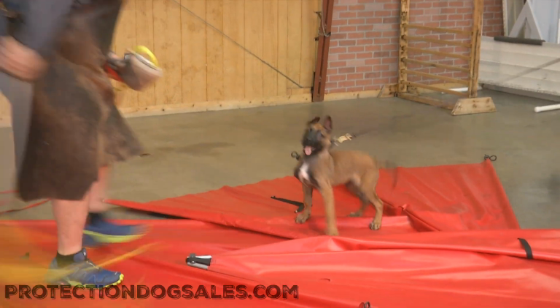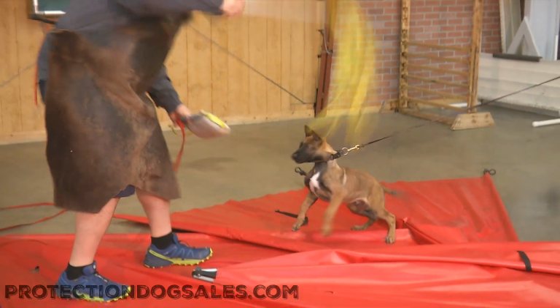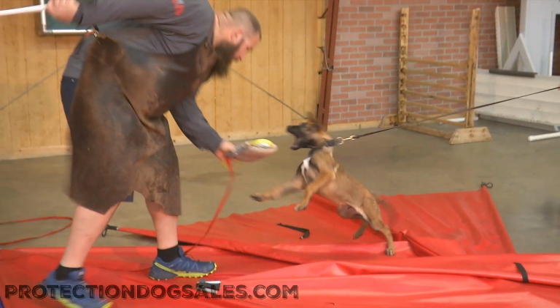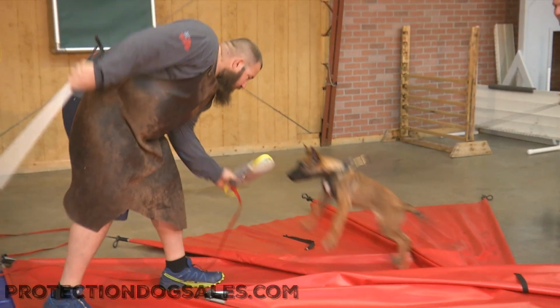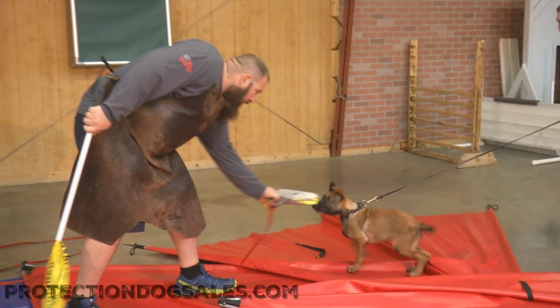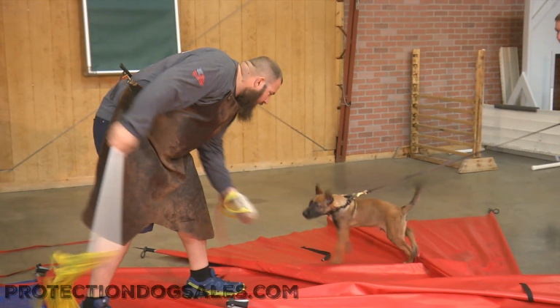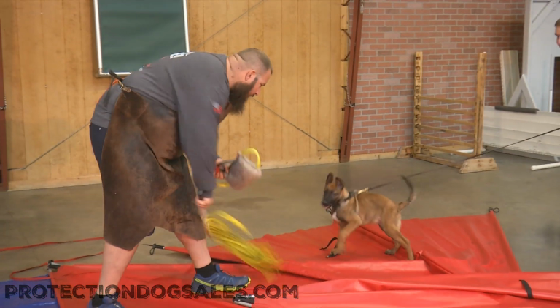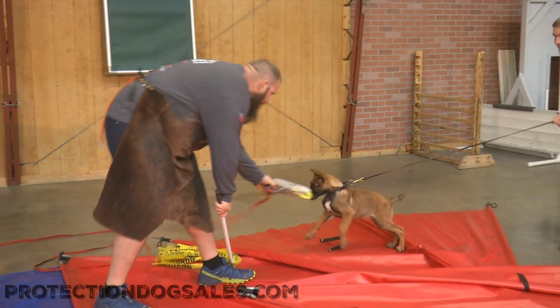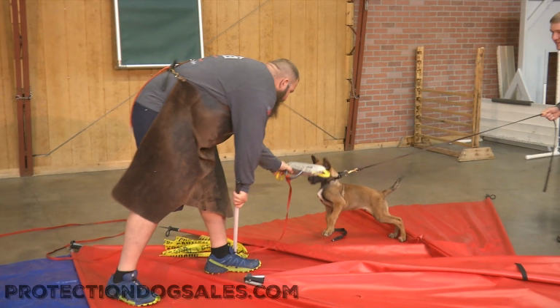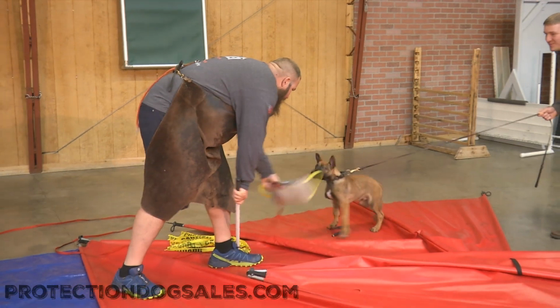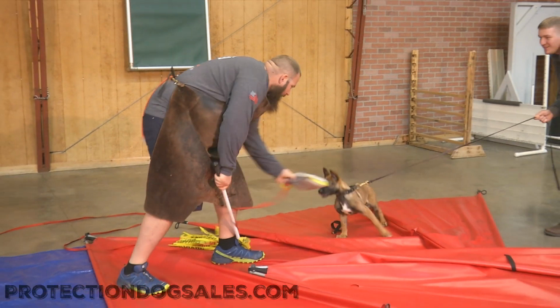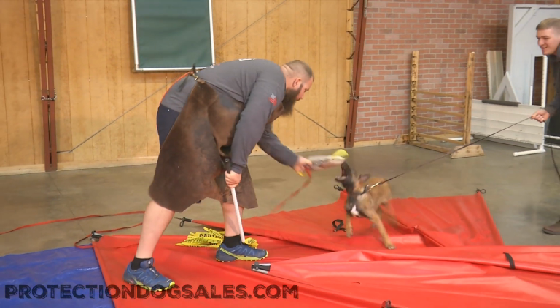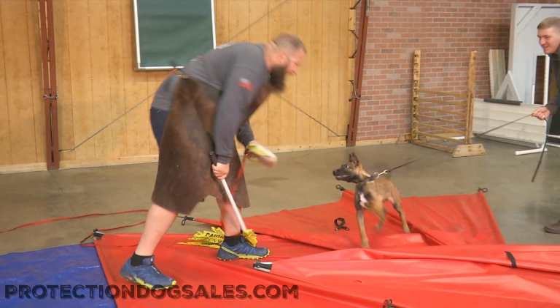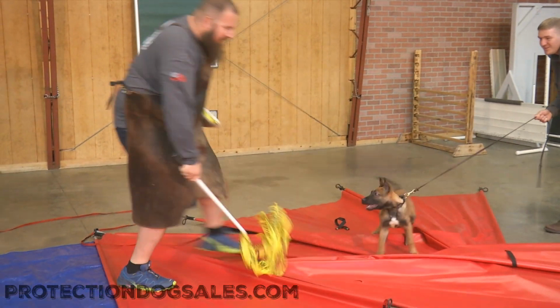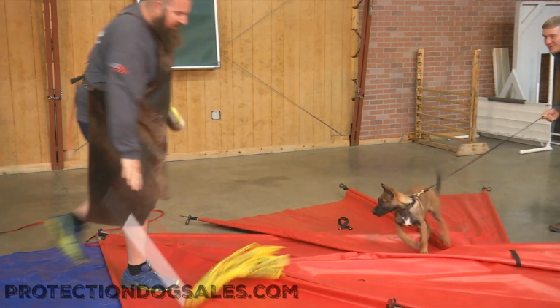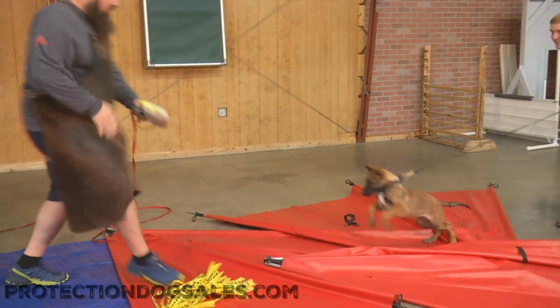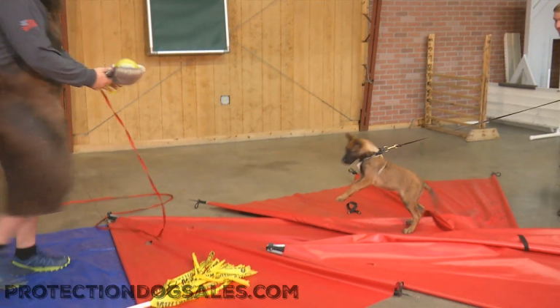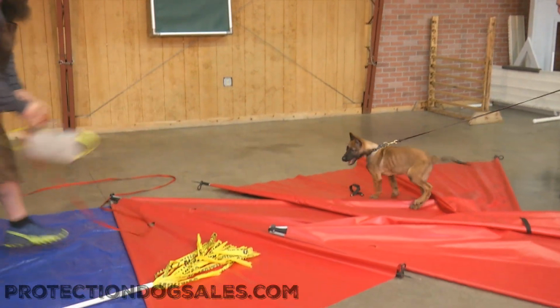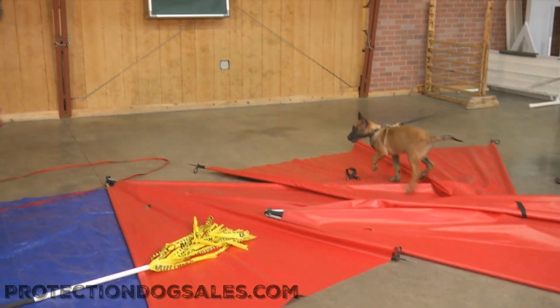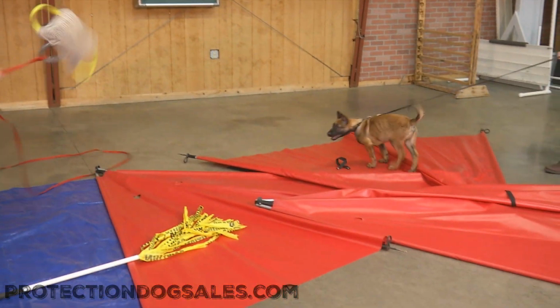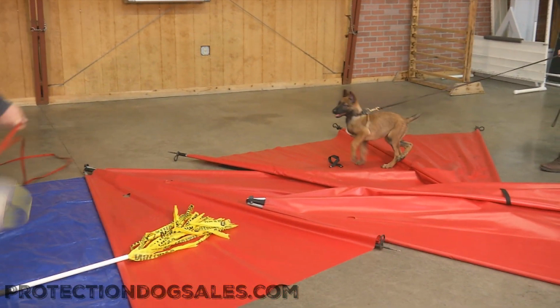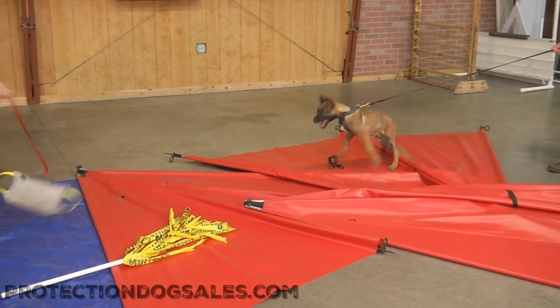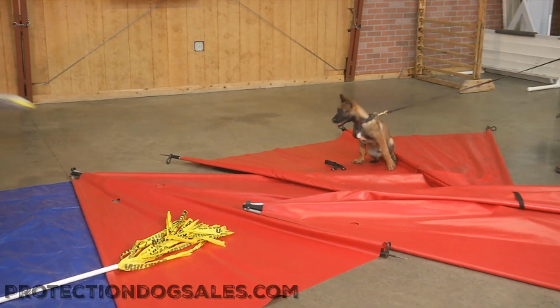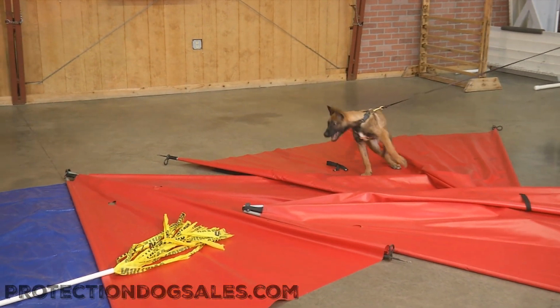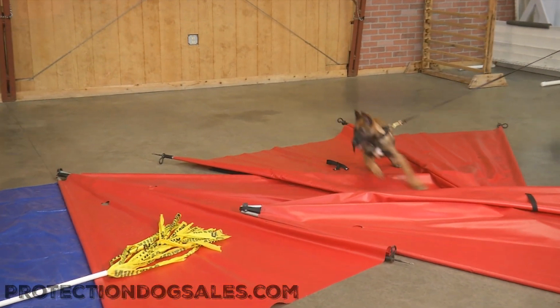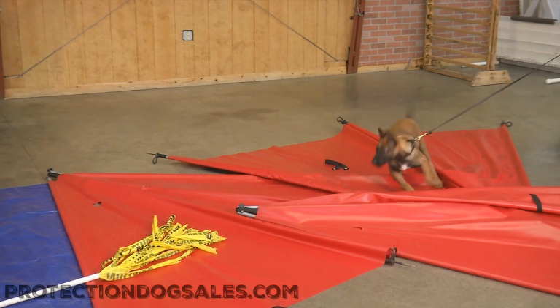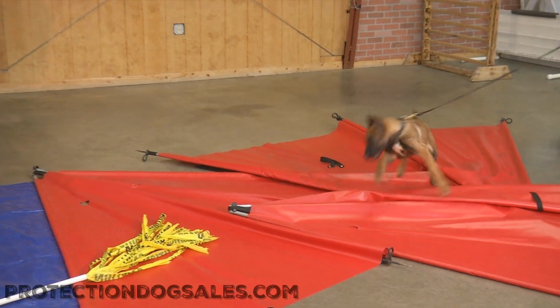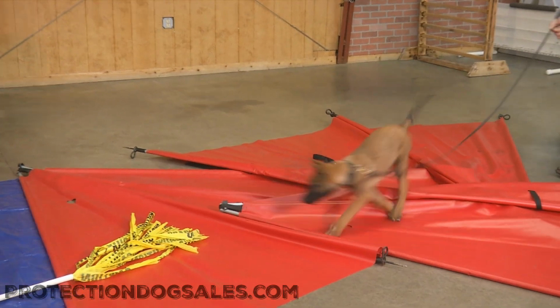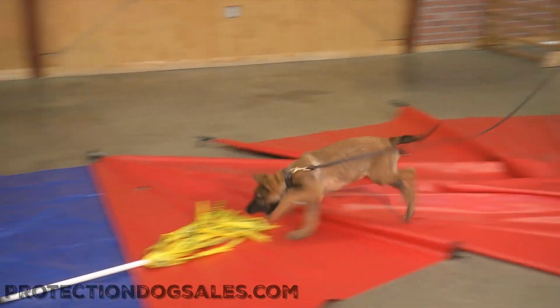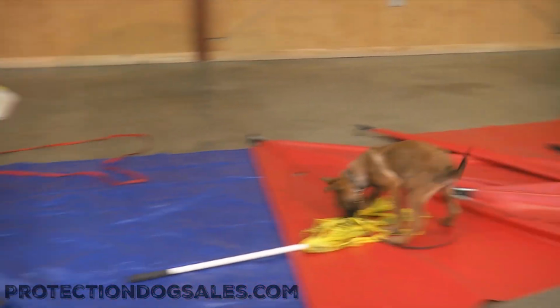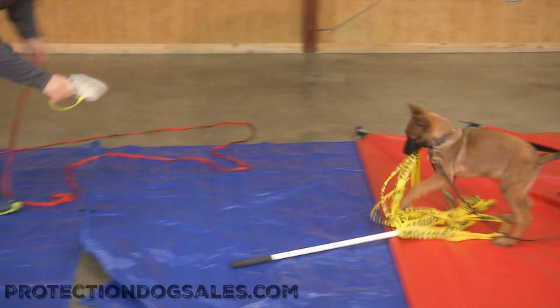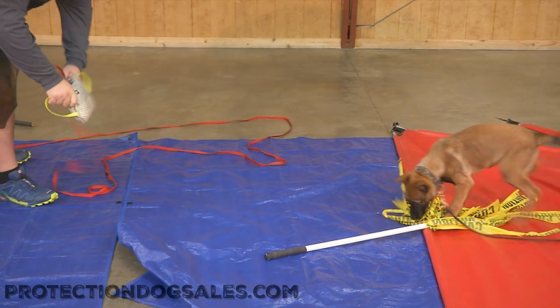Actually, if you want to know the truth, he's been hearing it before he was weaned. We did some extreme socialization and development with these puppies while they were still nursing on their mom.